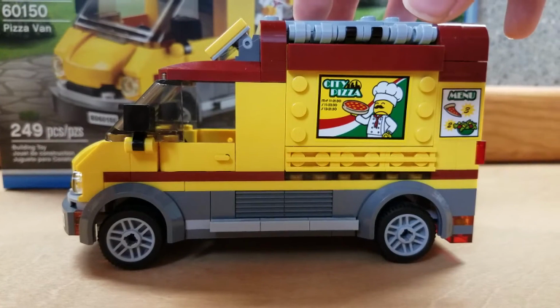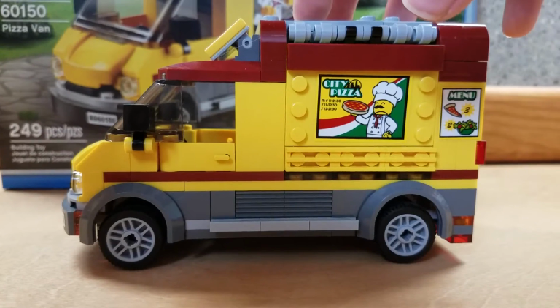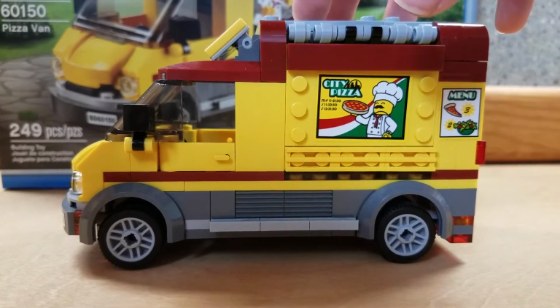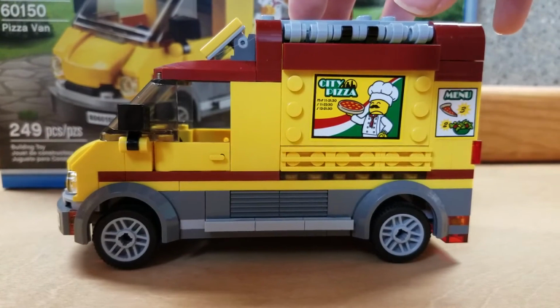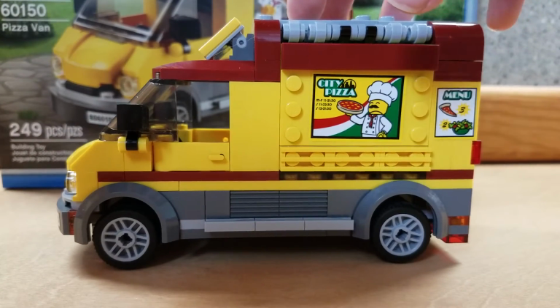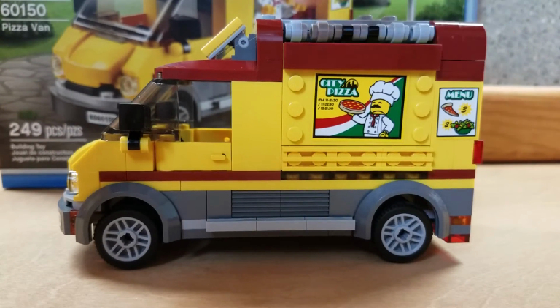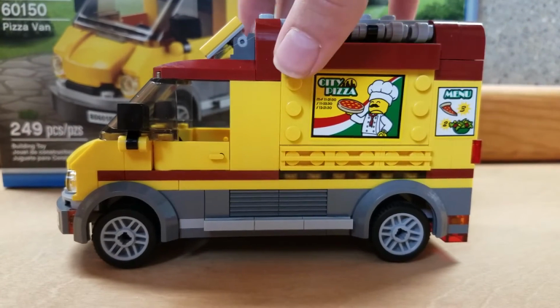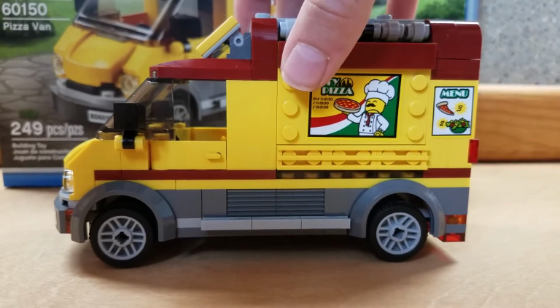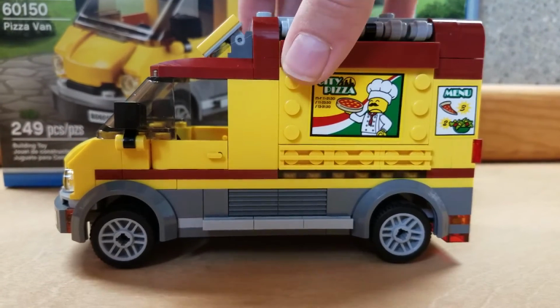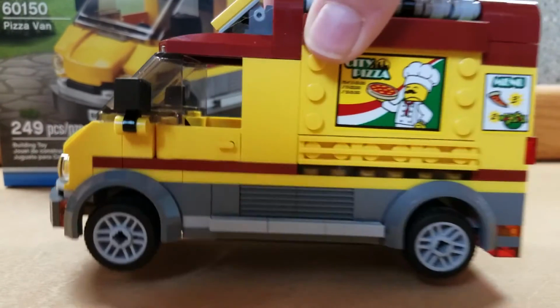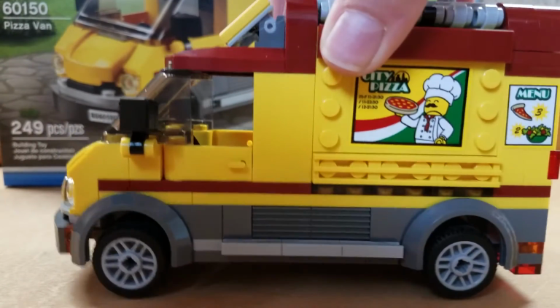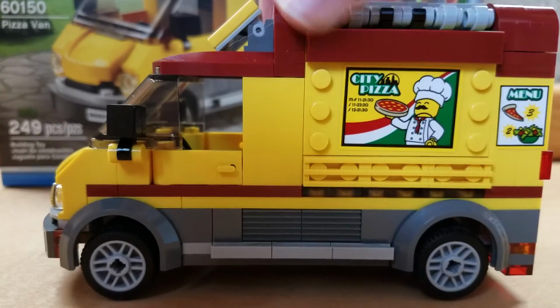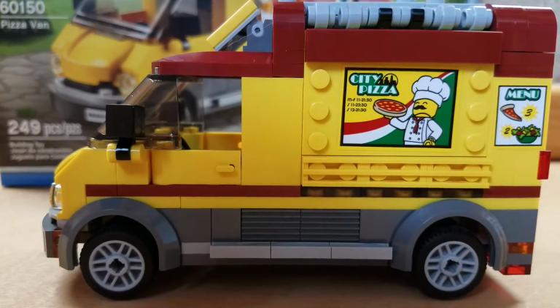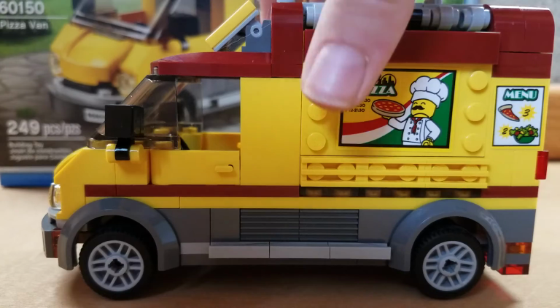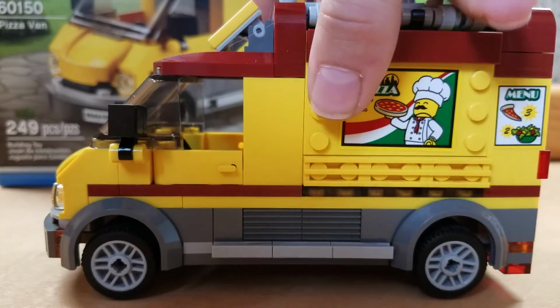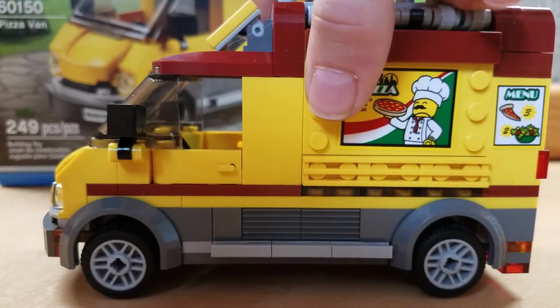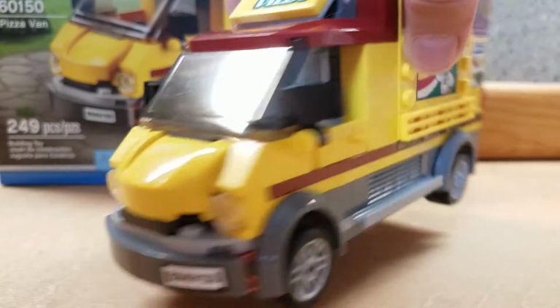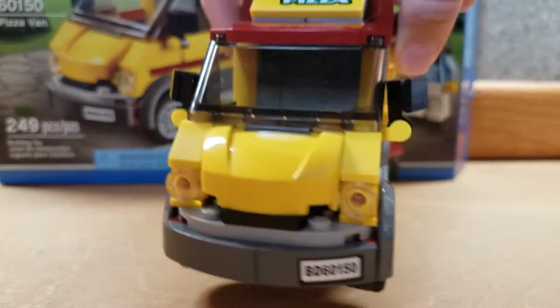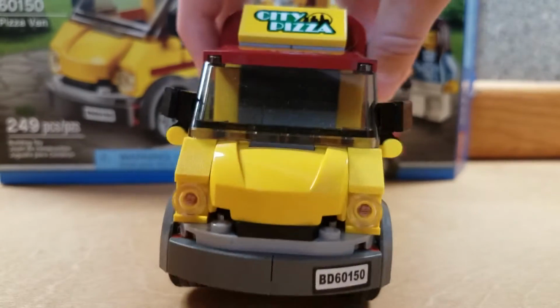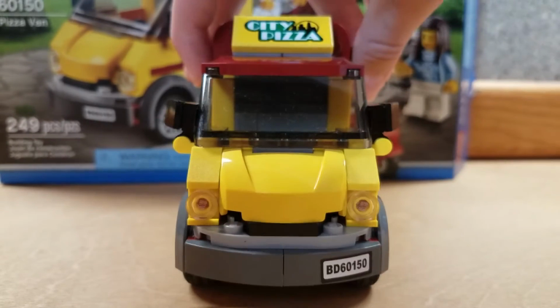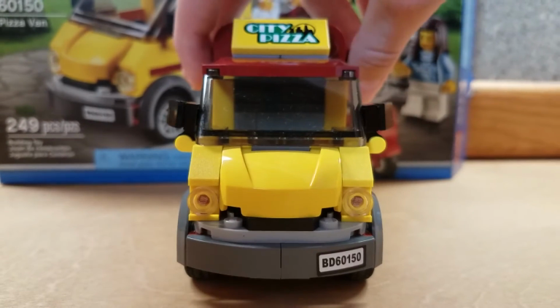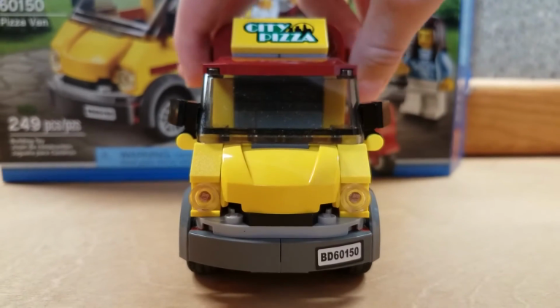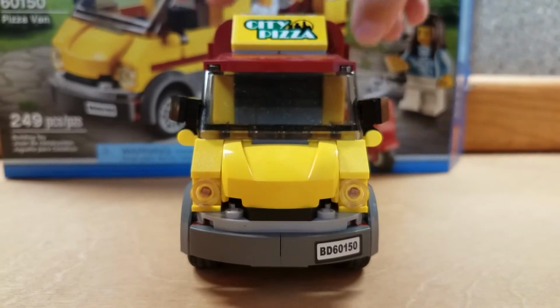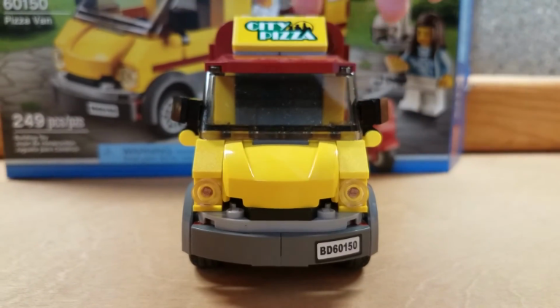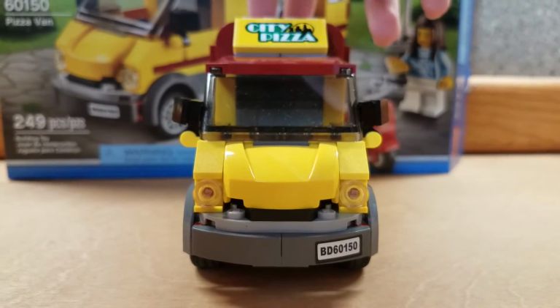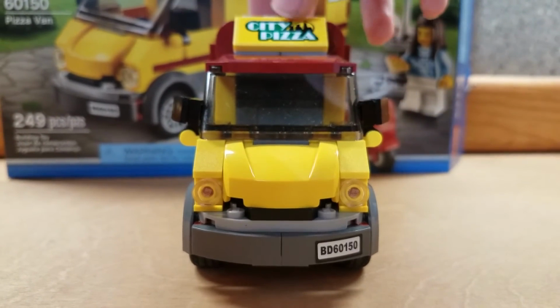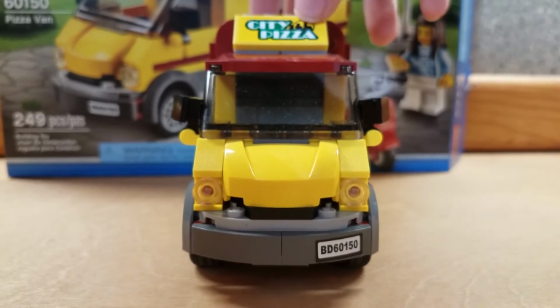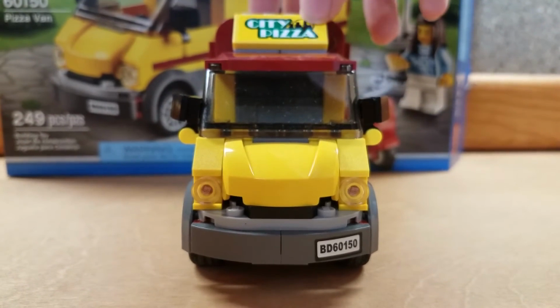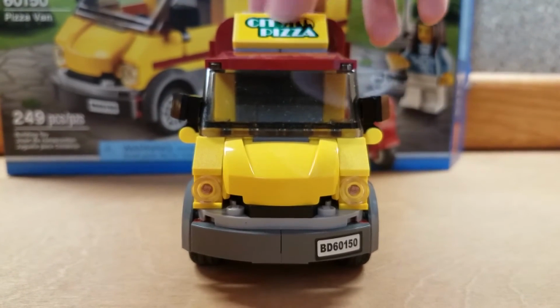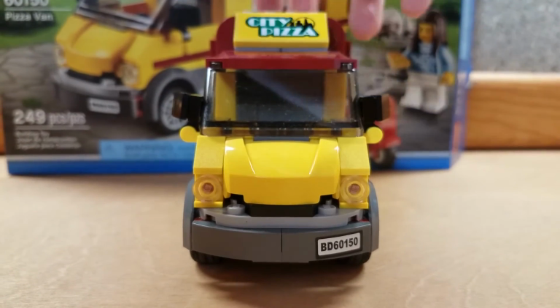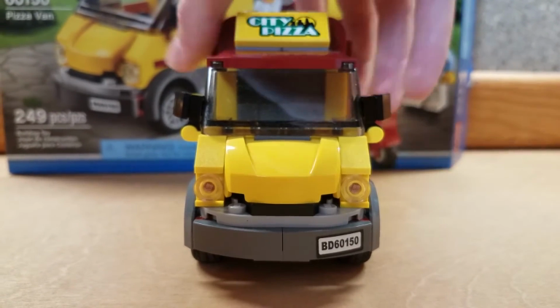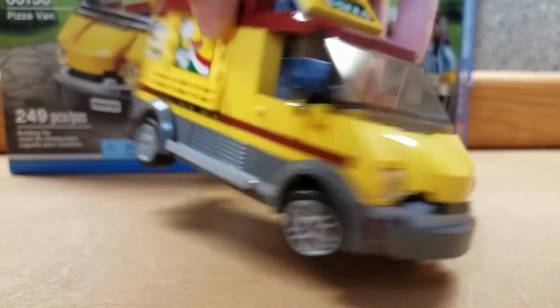On both sides, the van has a menu and a big sticker that says City Pizza. On the front, it's got a license plate and another big sticker that says City Pizza.